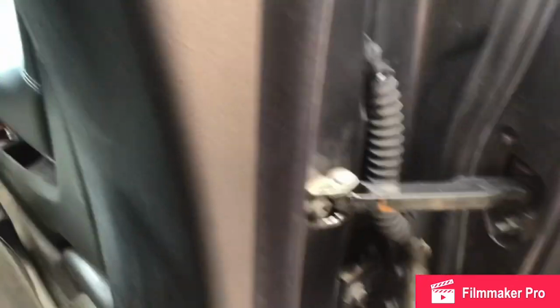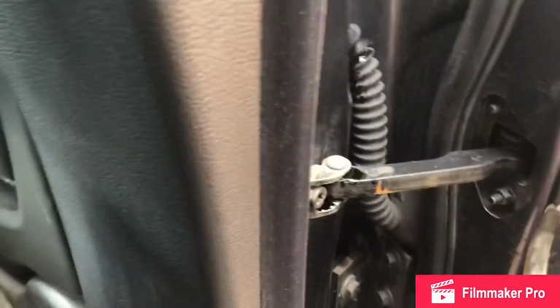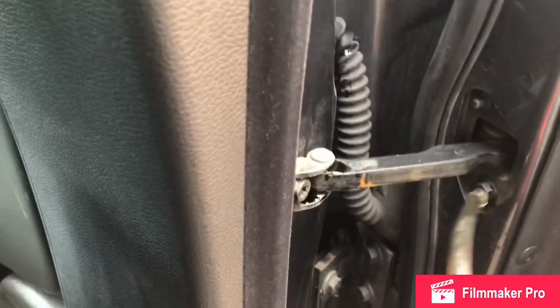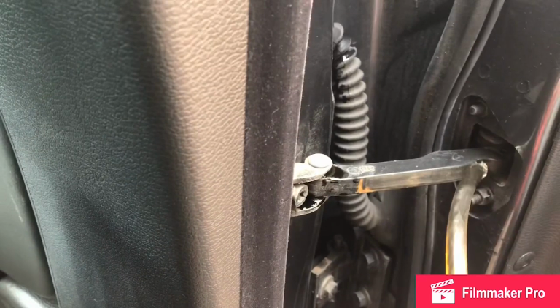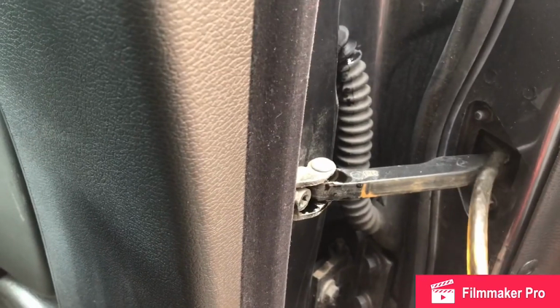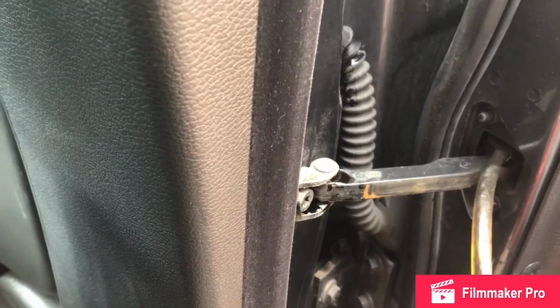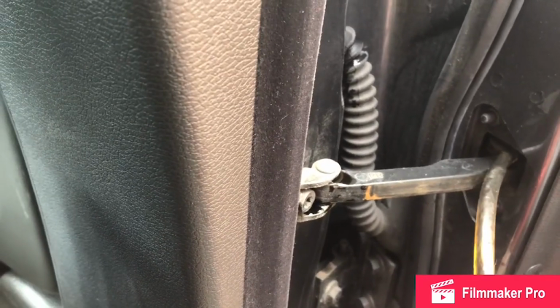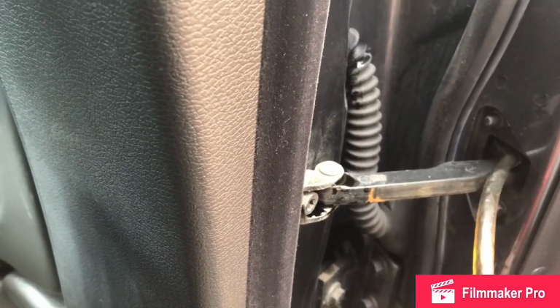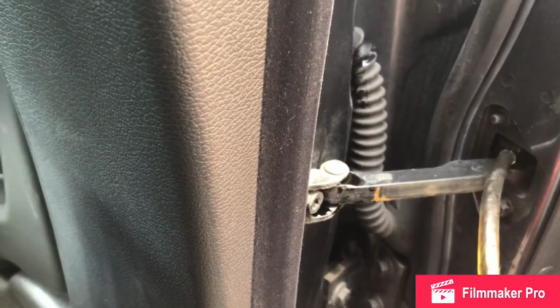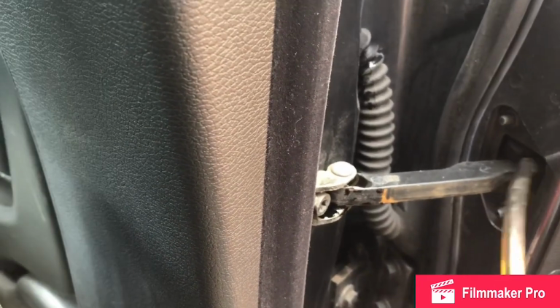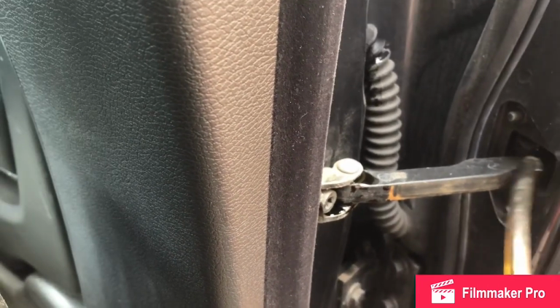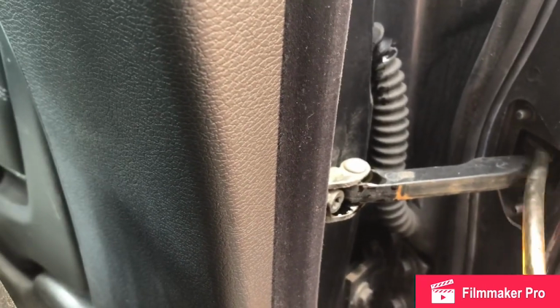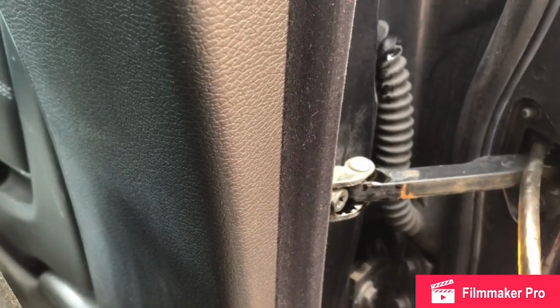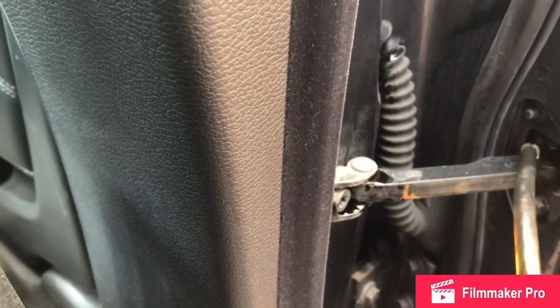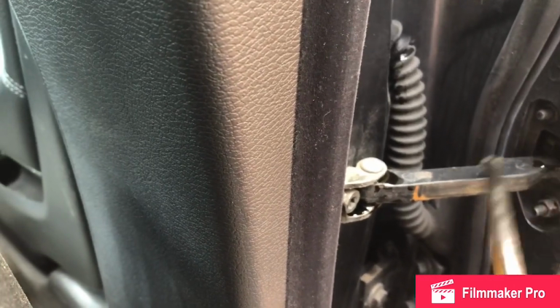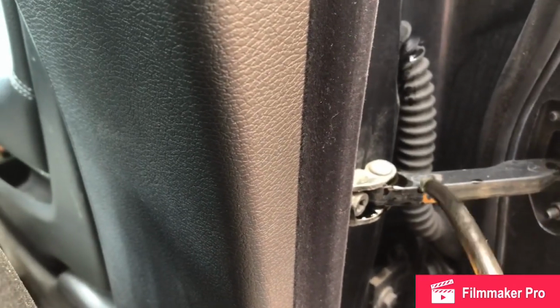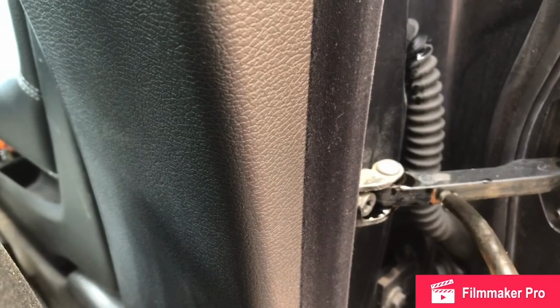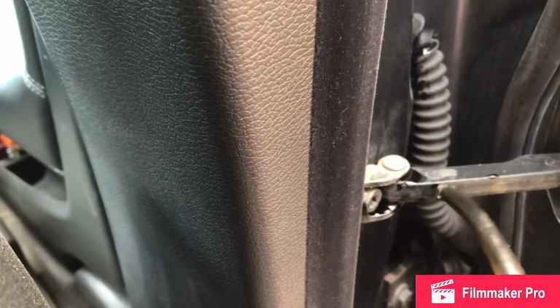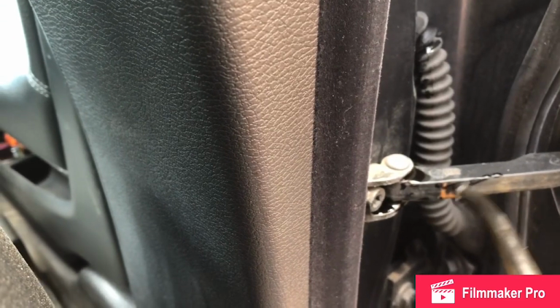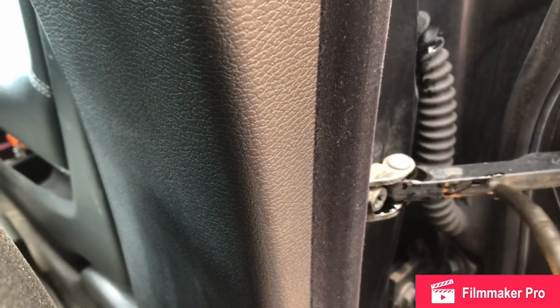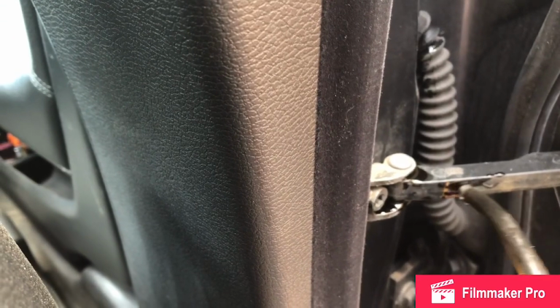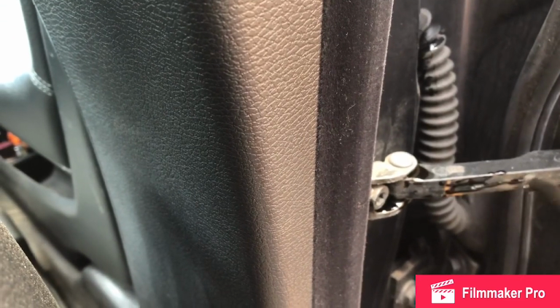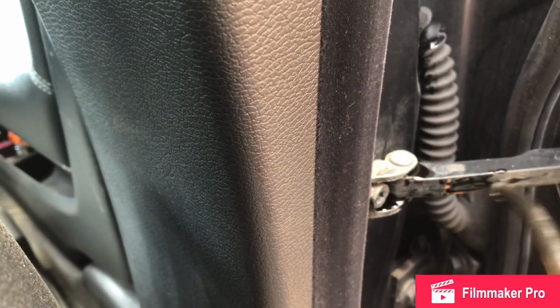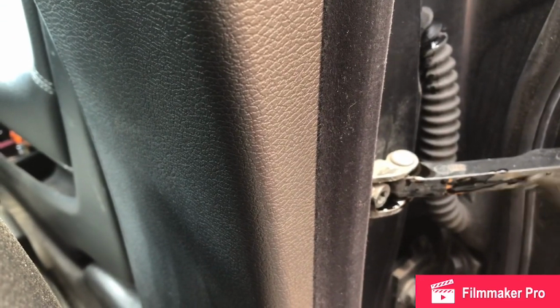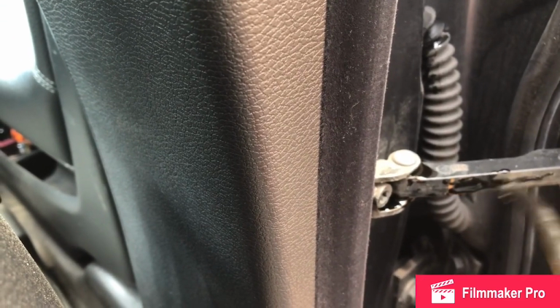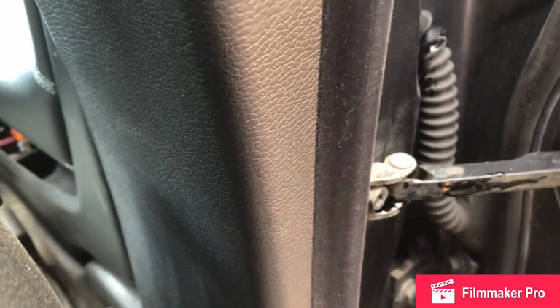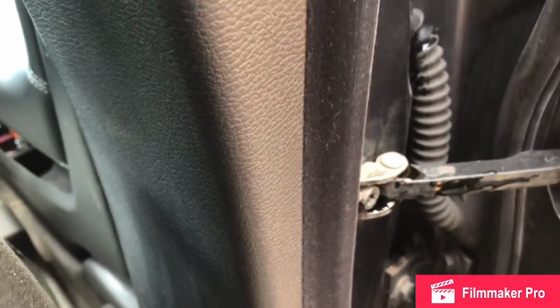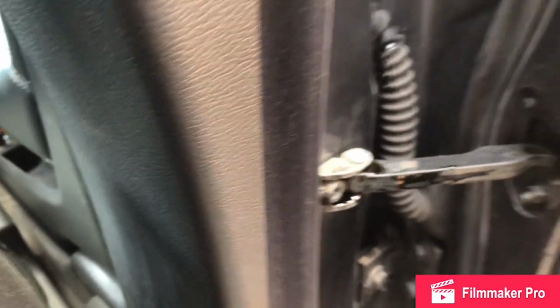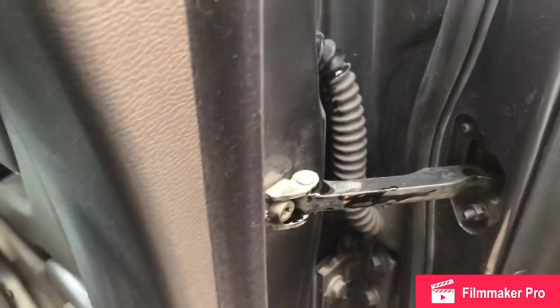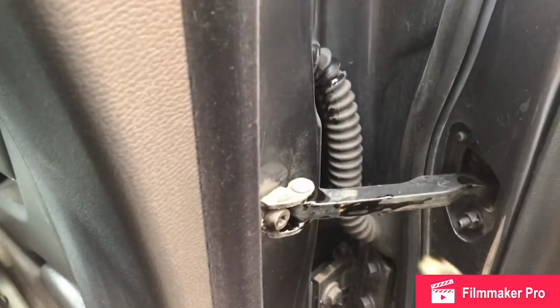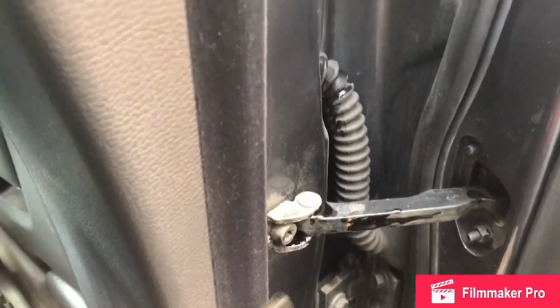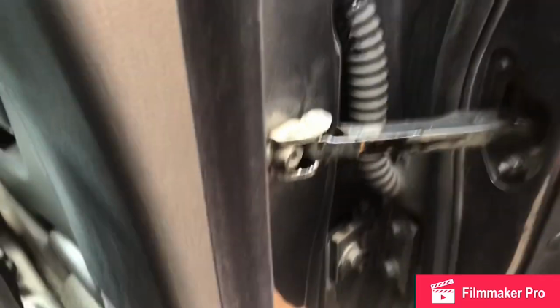Now we're going to lubricate as a bonus in here, just to see what happens. There's a rusty mark there, we'll put a bit there. I'm not going to go mad.